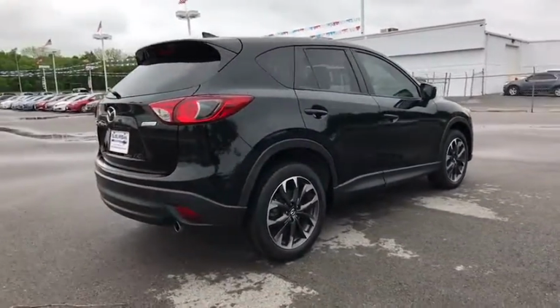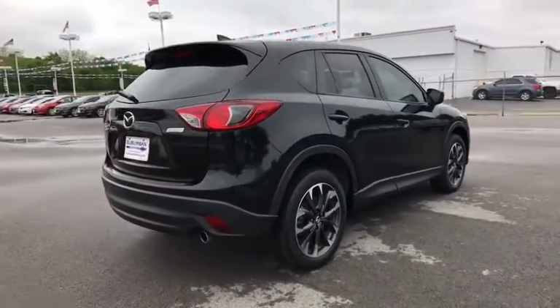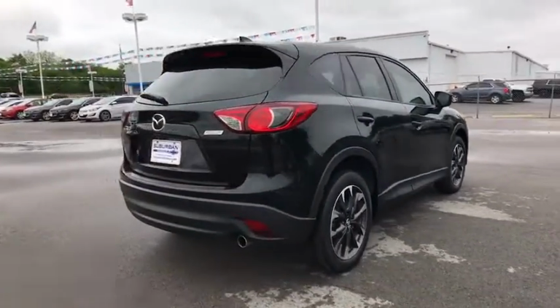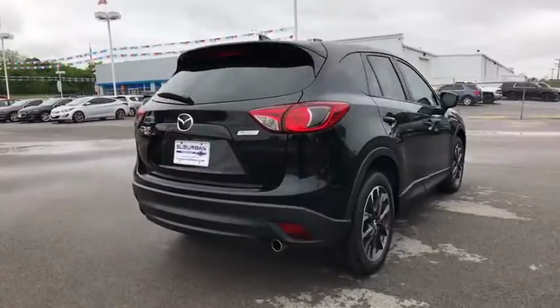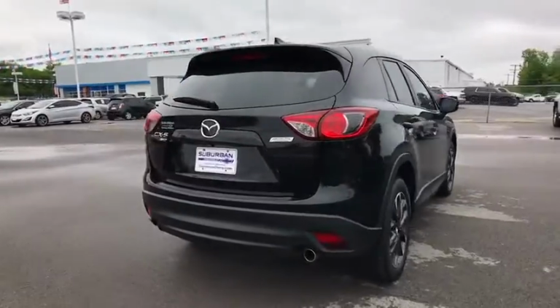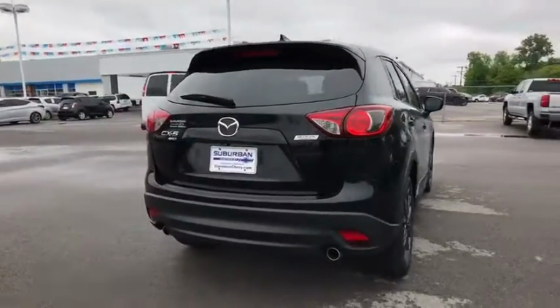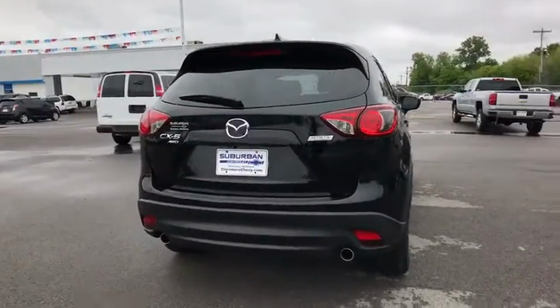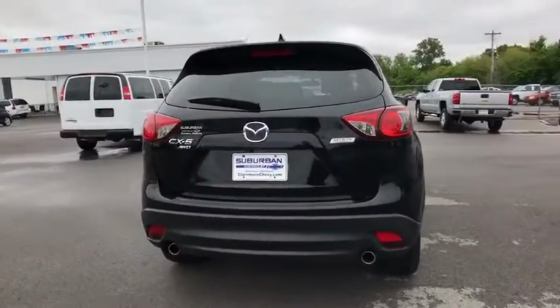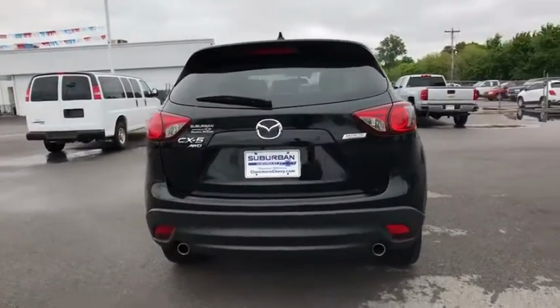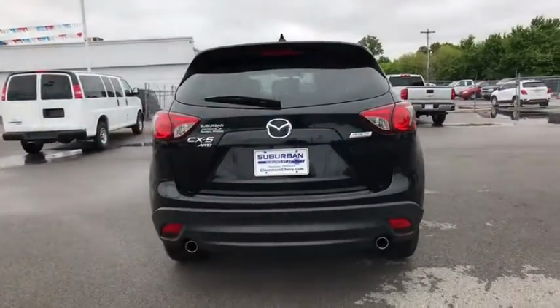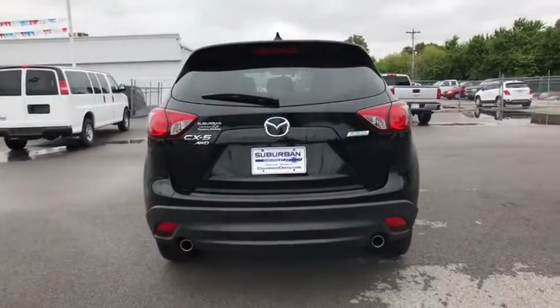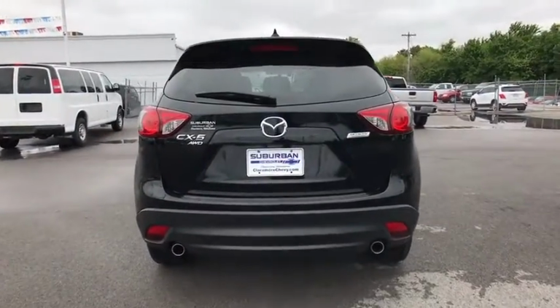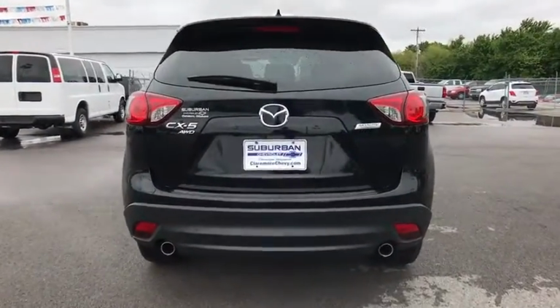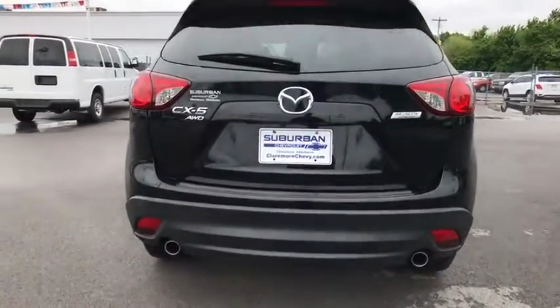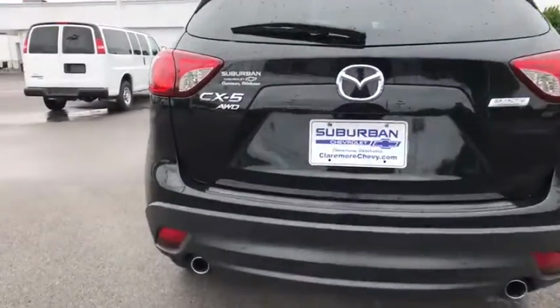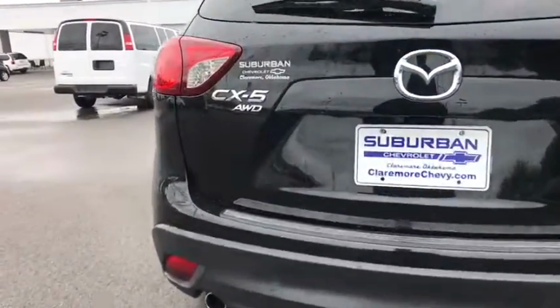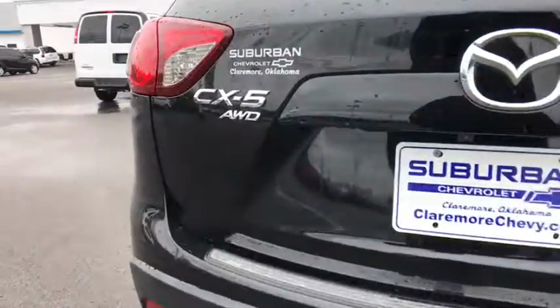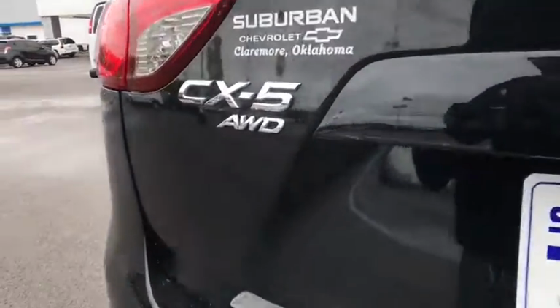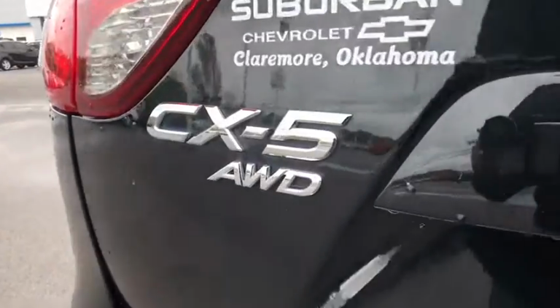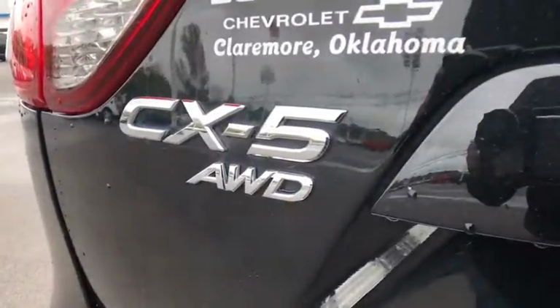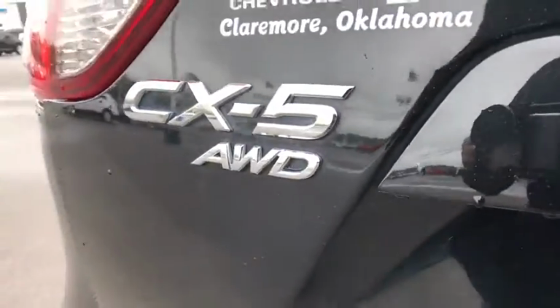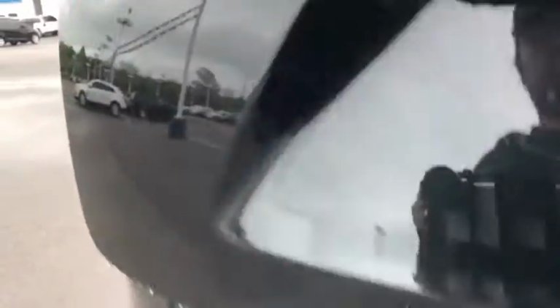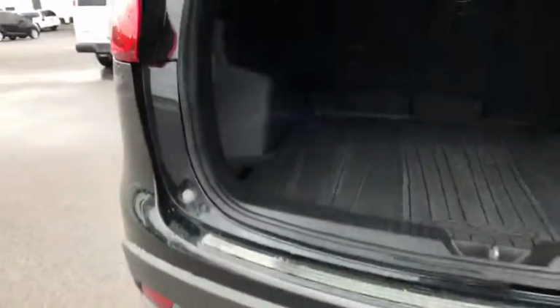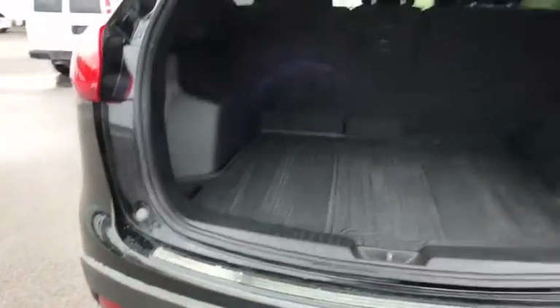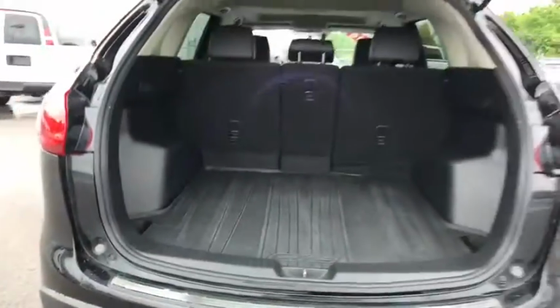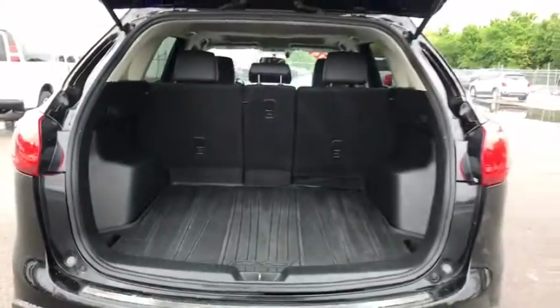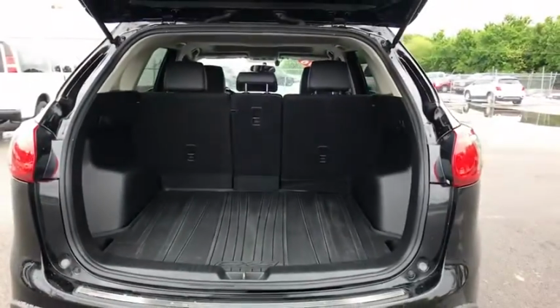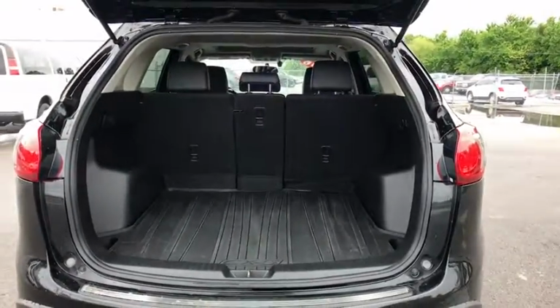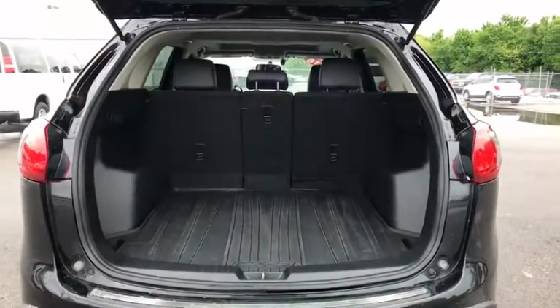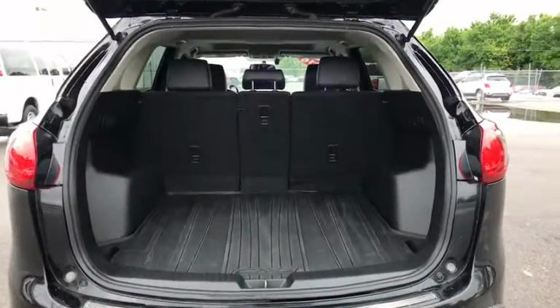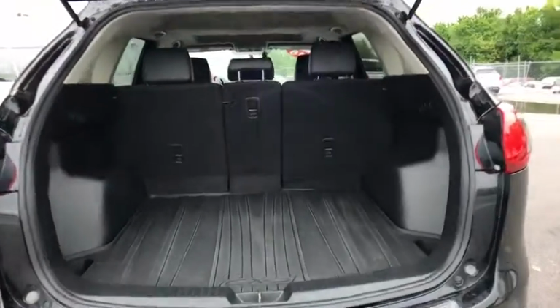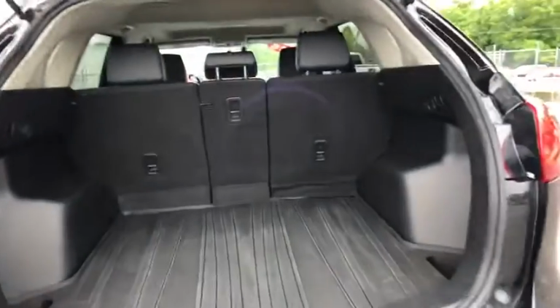This vehicle has less than 20,000 miles. Here are some of this vehicle's great options: stability control, traction control, keyless entry, anti-lock braking system, and all-wheel drive.